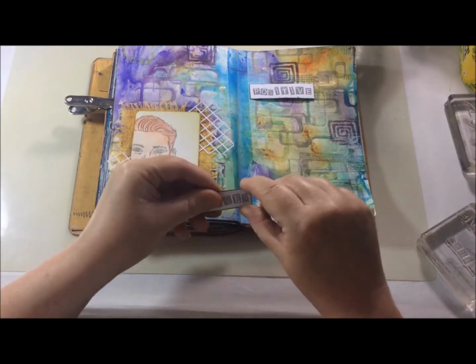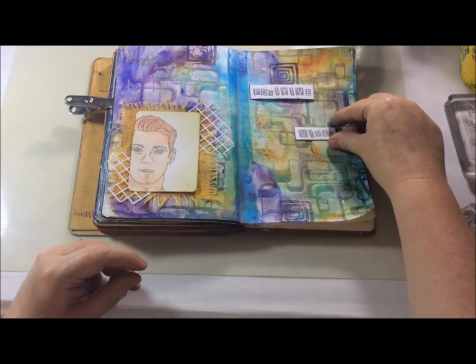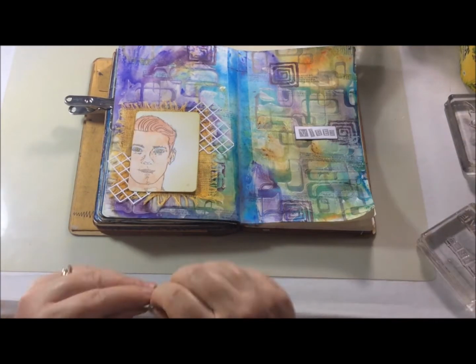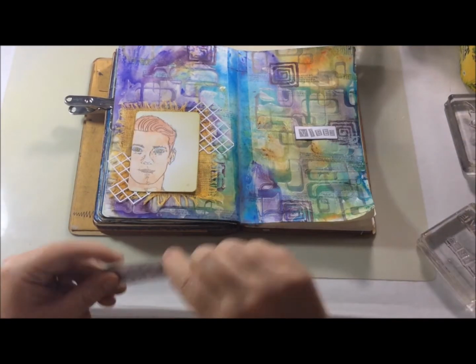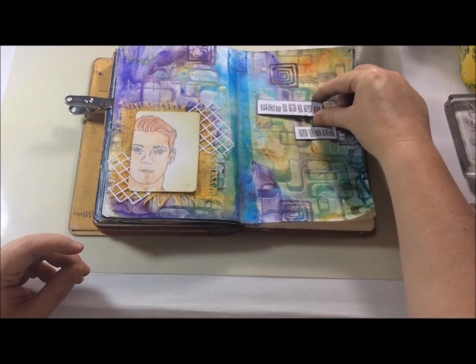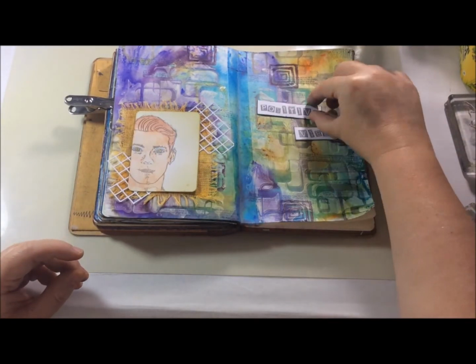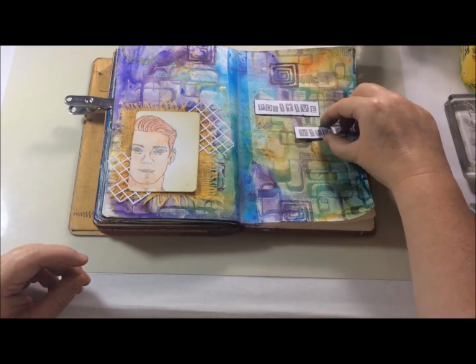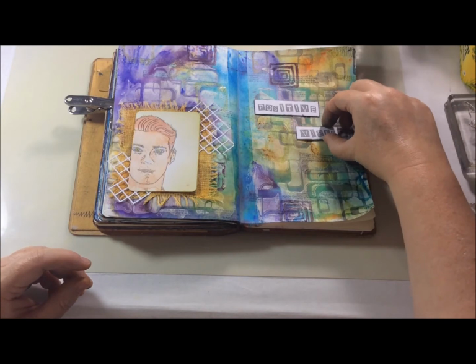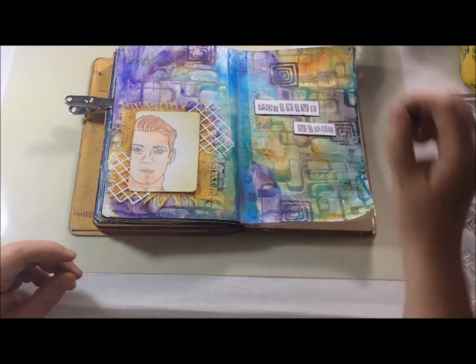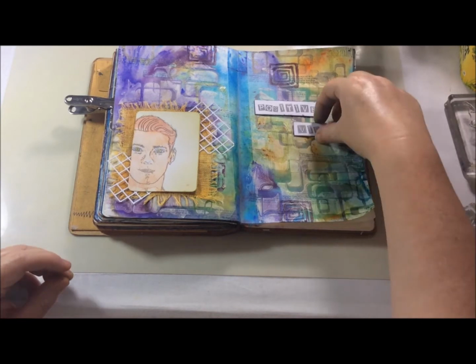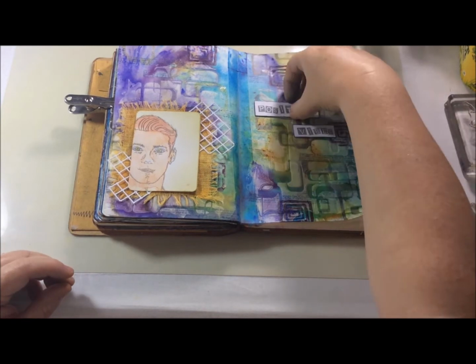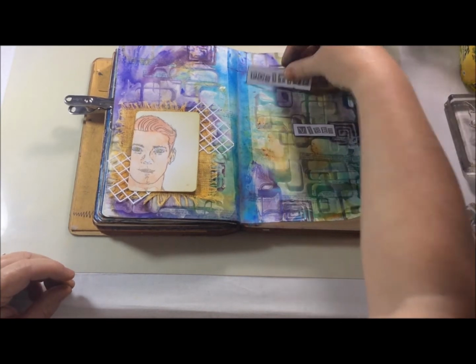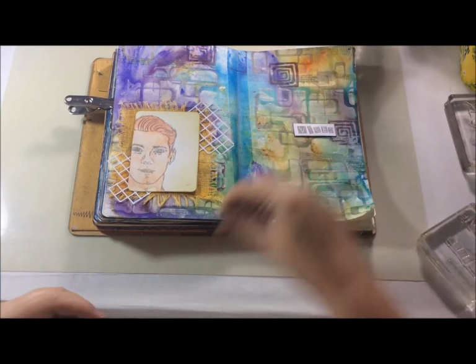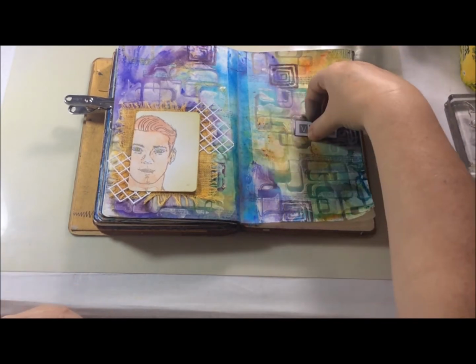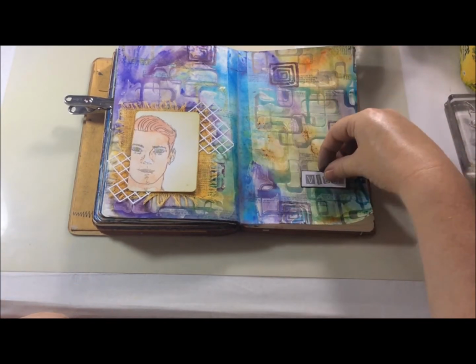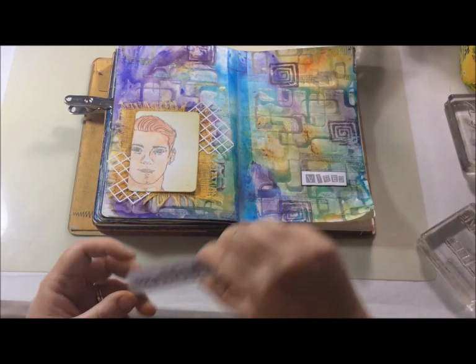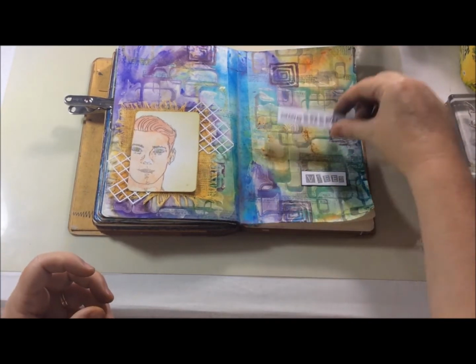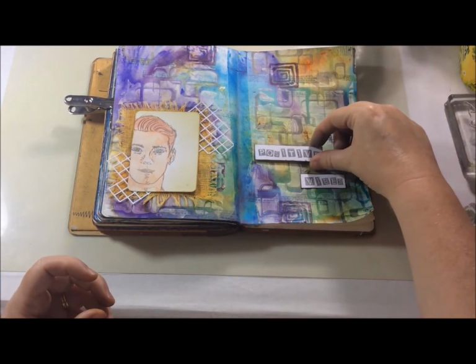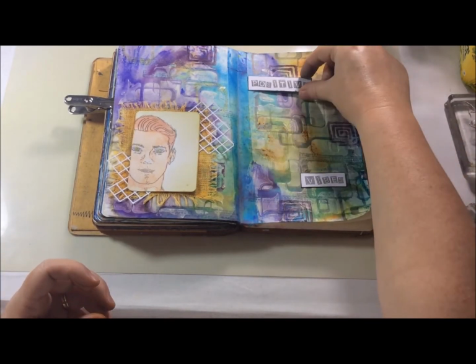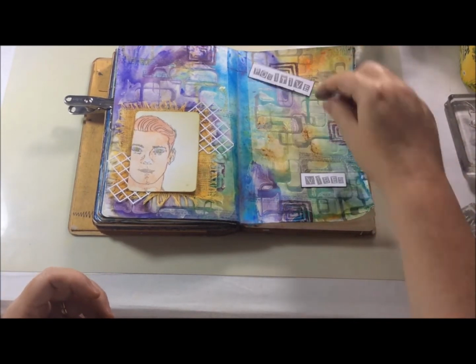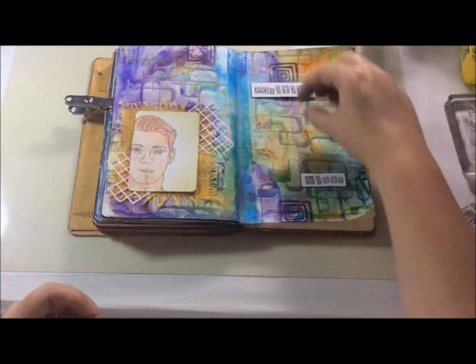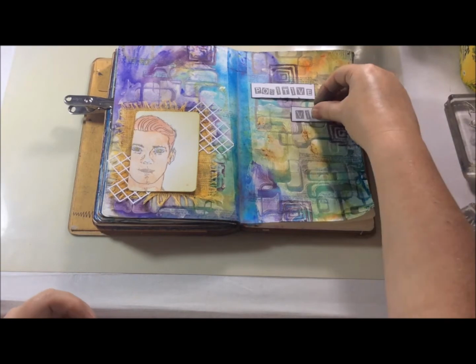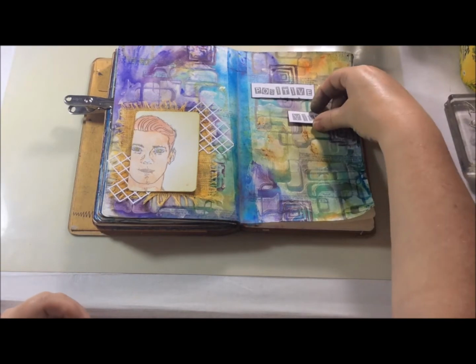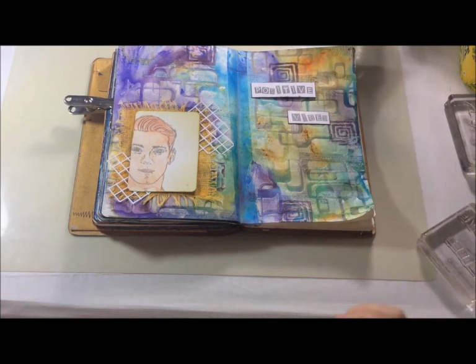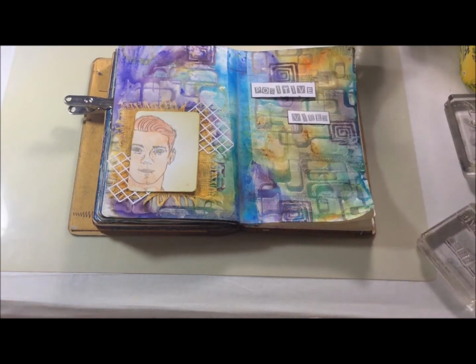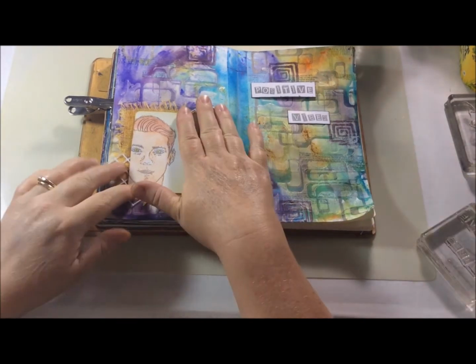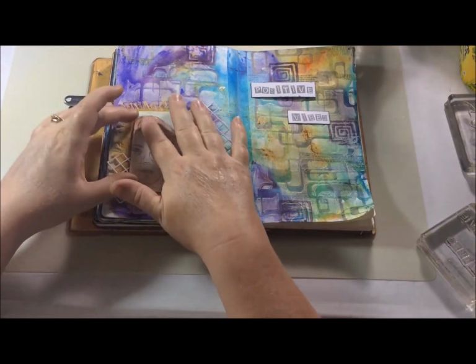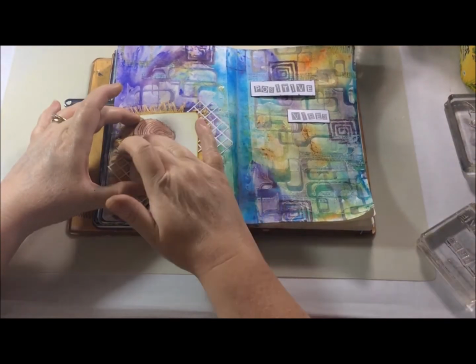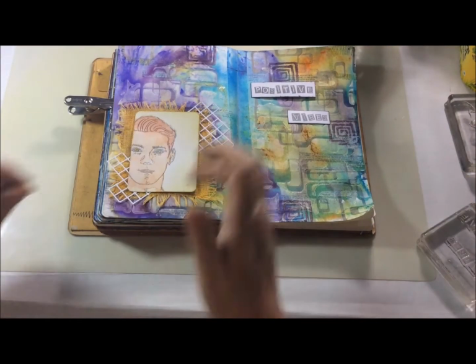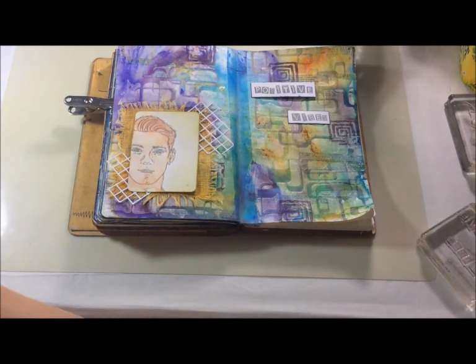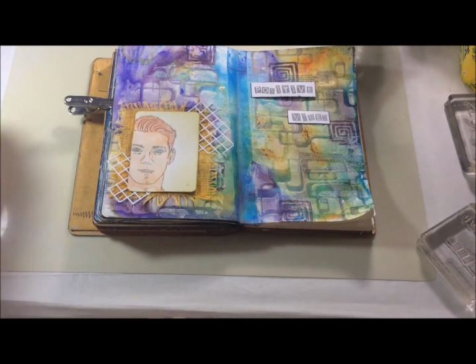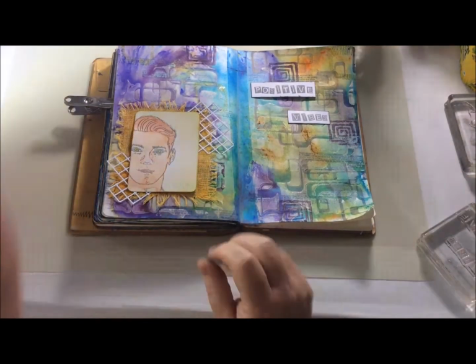One of the things that seems to take me the longest when I do my art journal spreads is deciding where my sentiments are going to go. I like to have a little play around and see where I like it best, and it usually ends up back where I started.